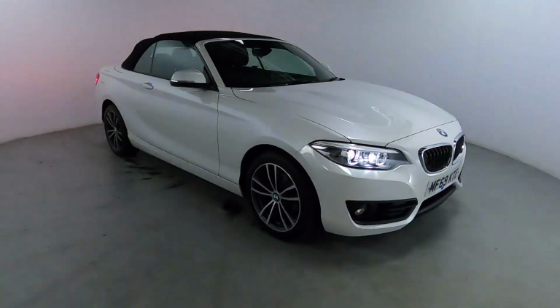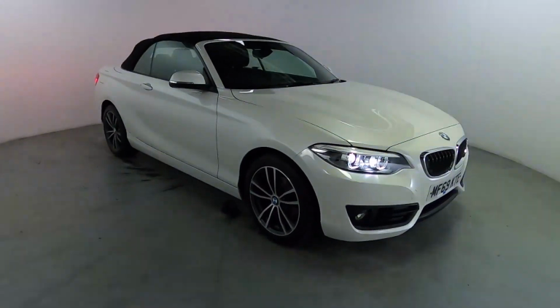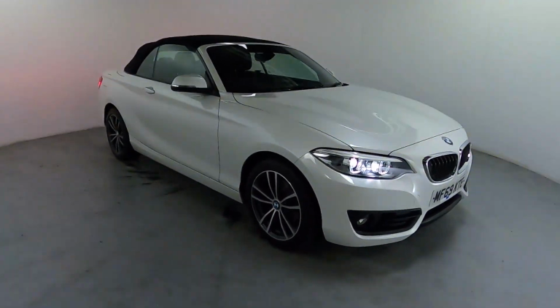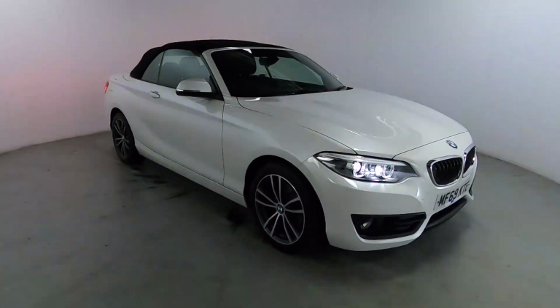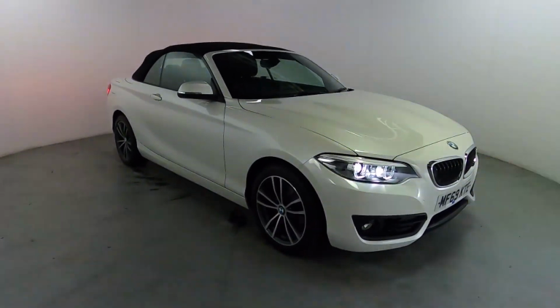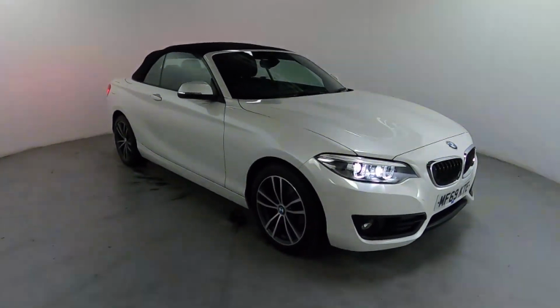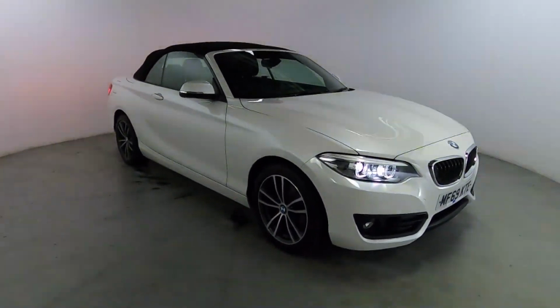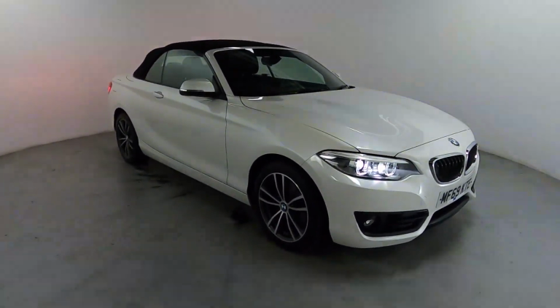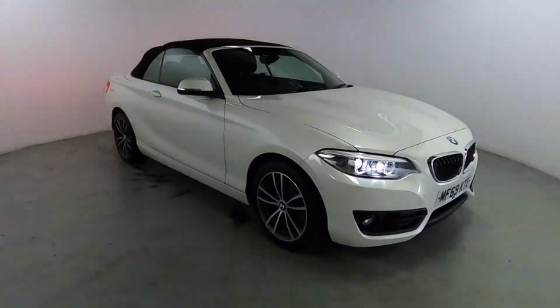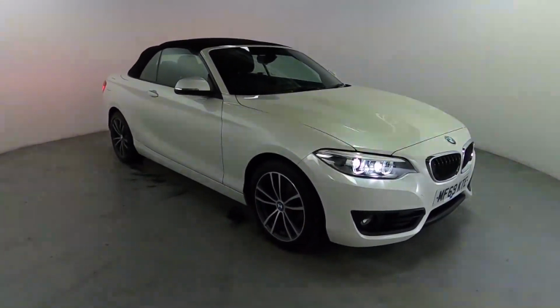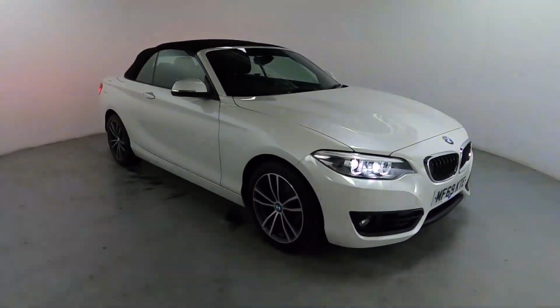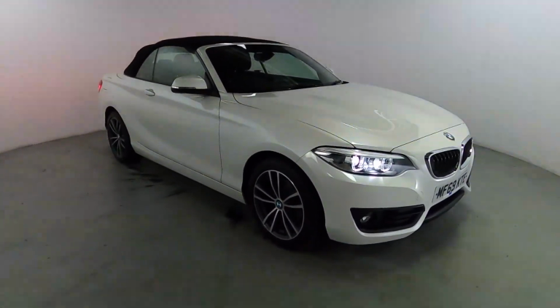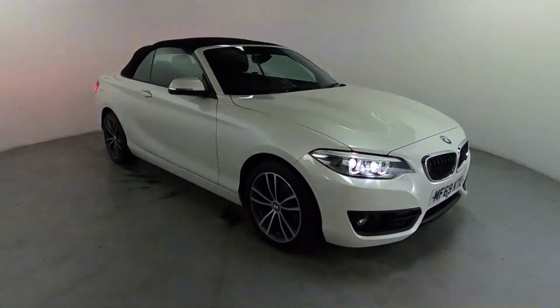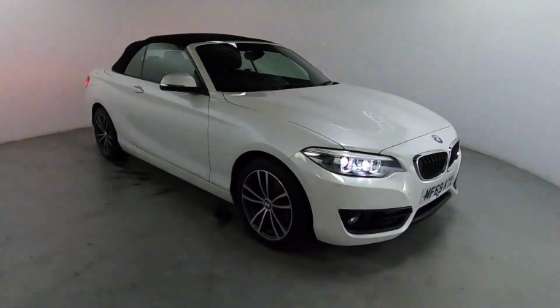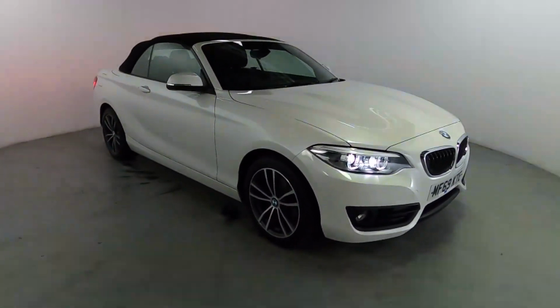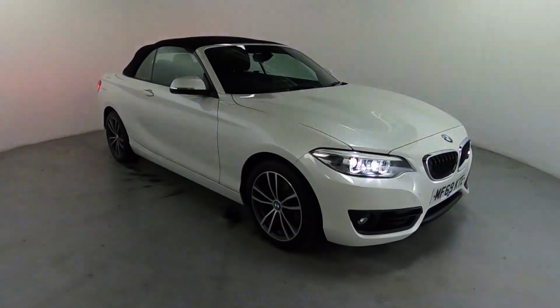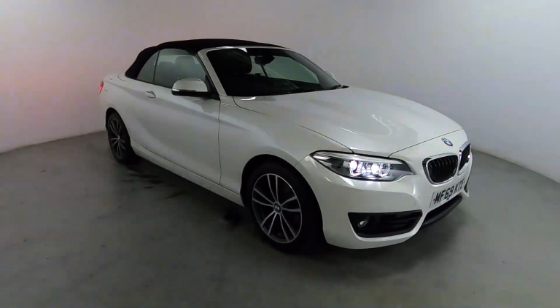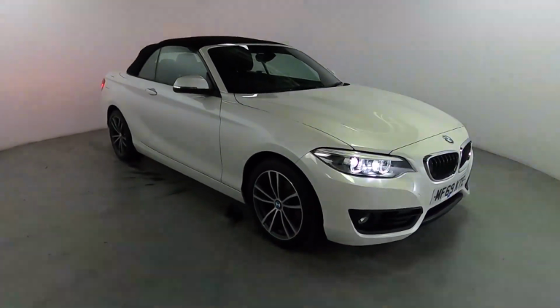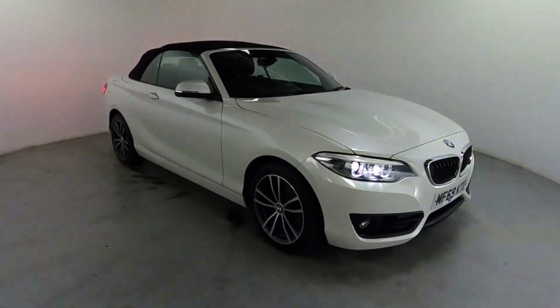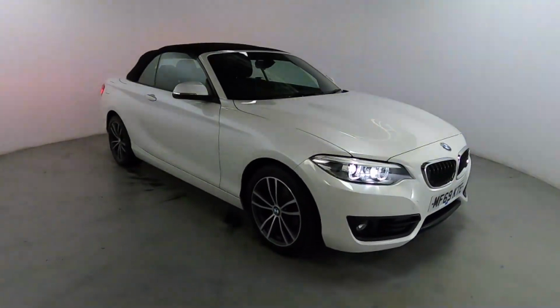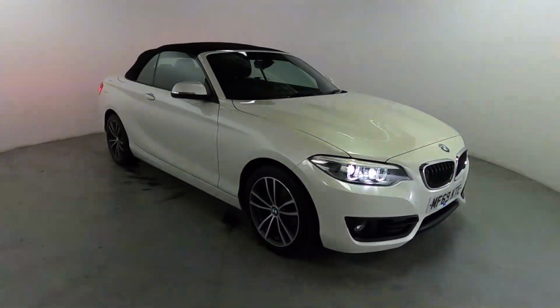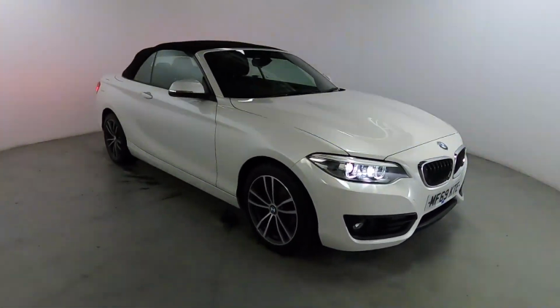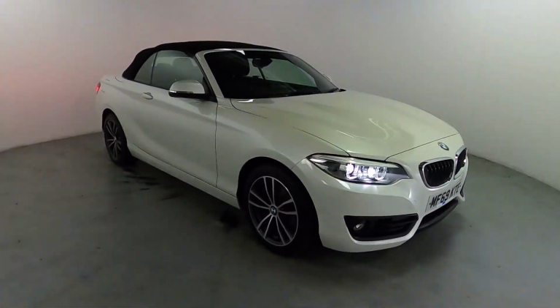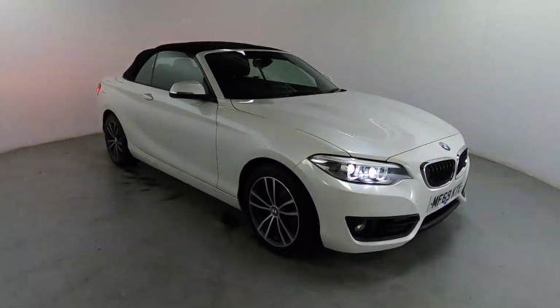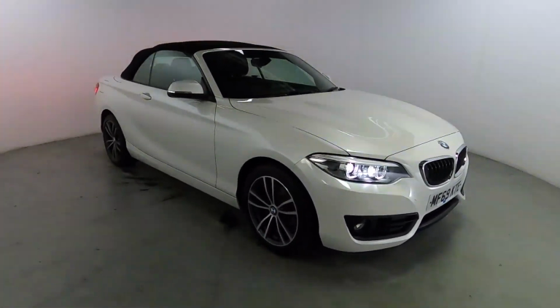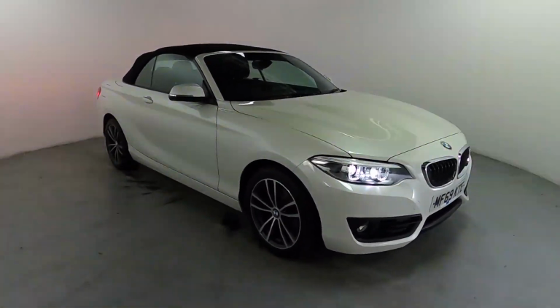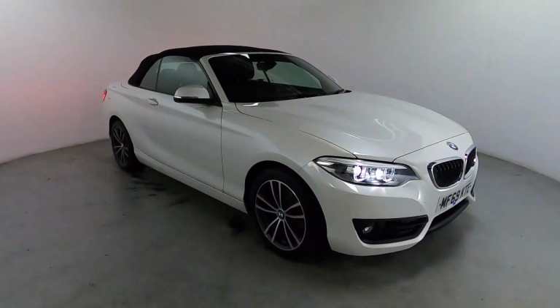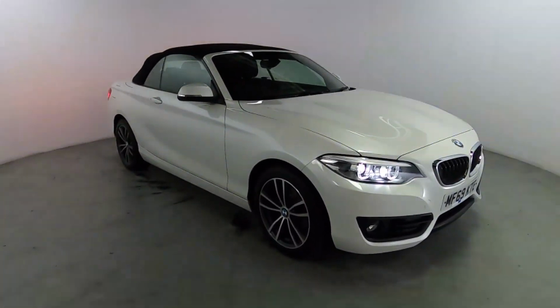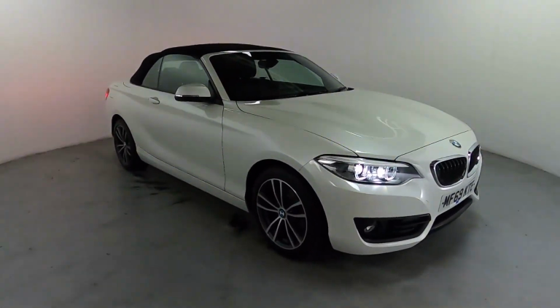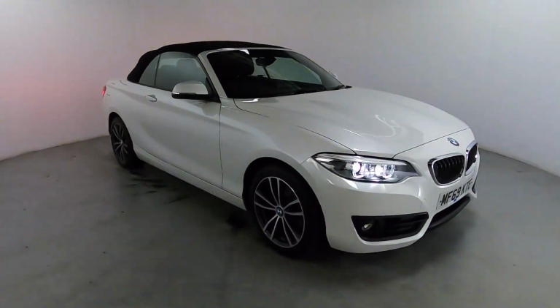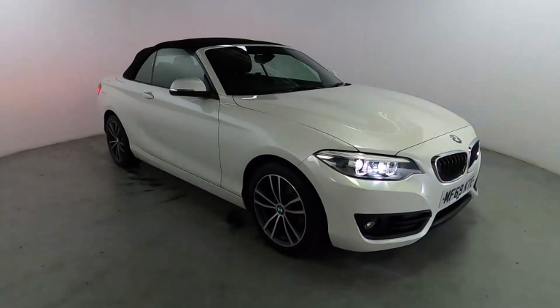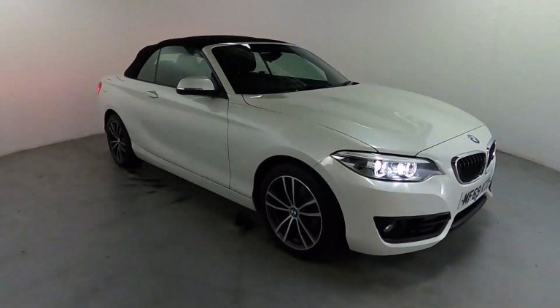Welcome to LMC. Today we're taking a look at this BMW 228i Sport — that's the convertible one. It's got a 1.5 litre petrol engine with an automatic gearbox and it's on 25,826 miles.